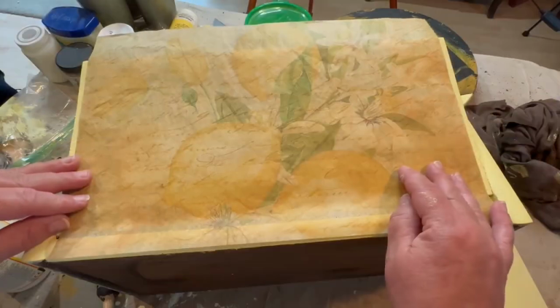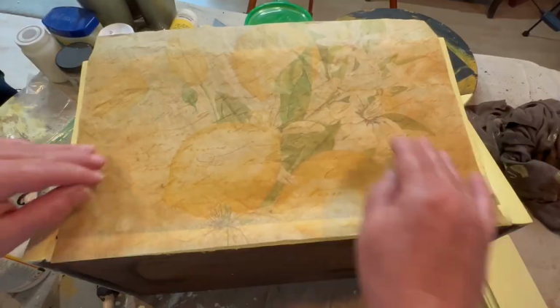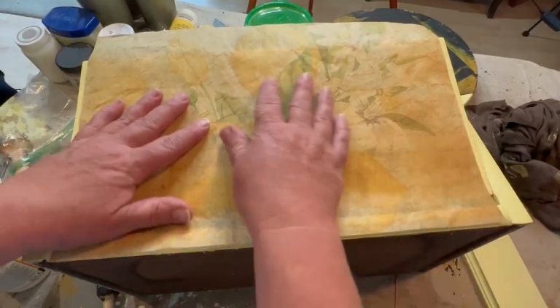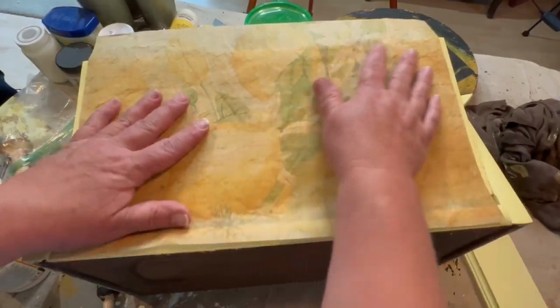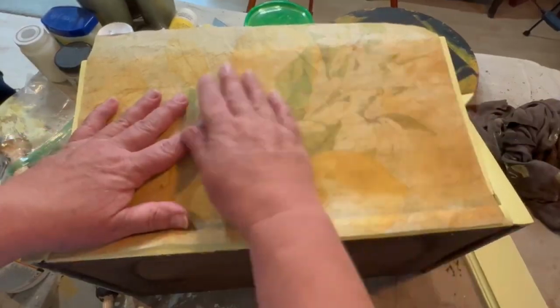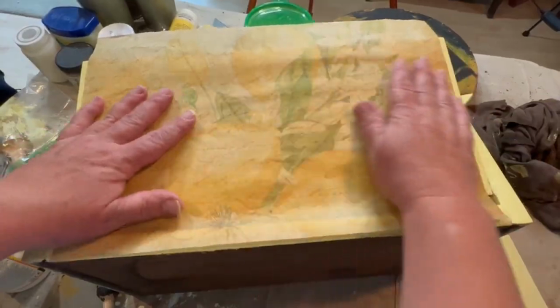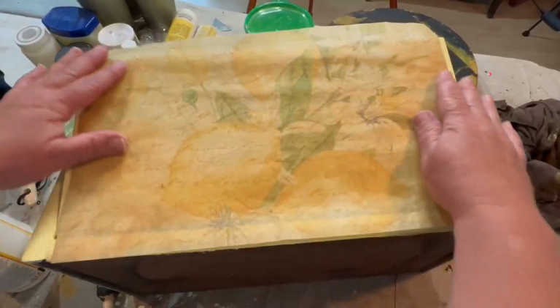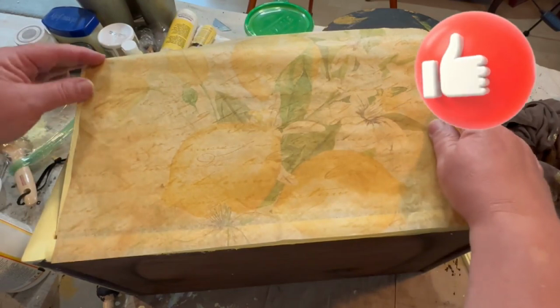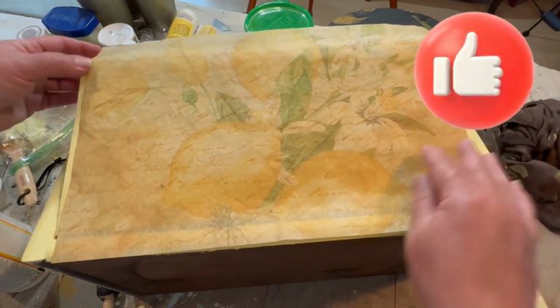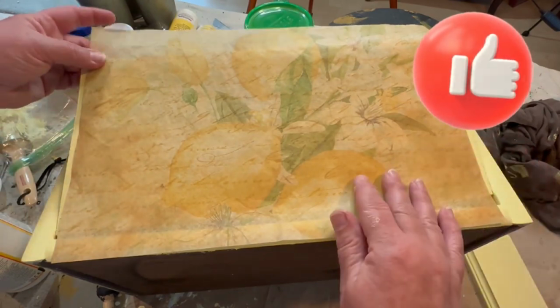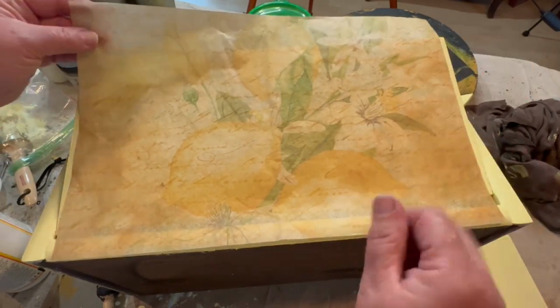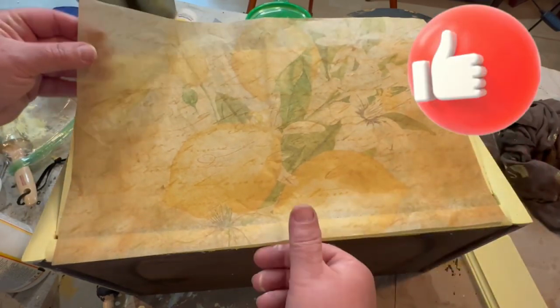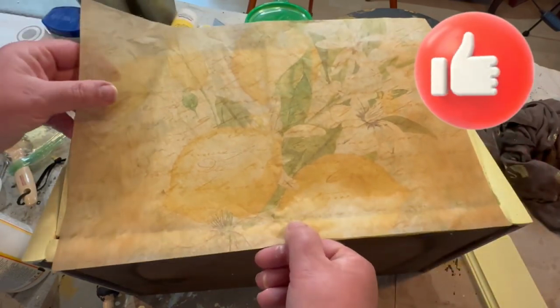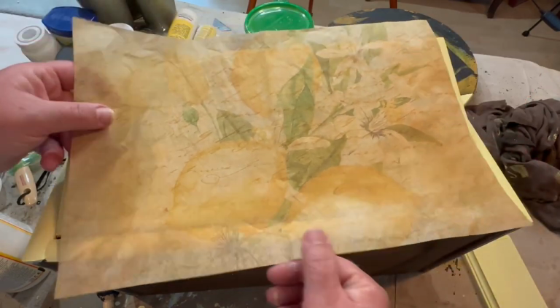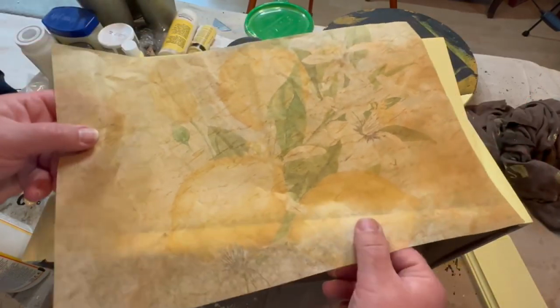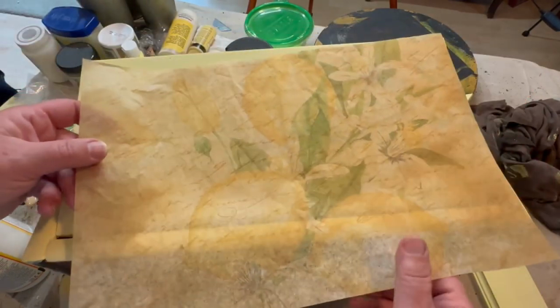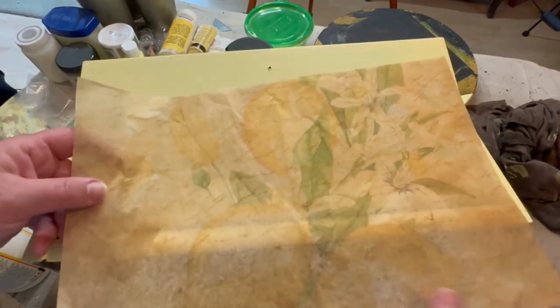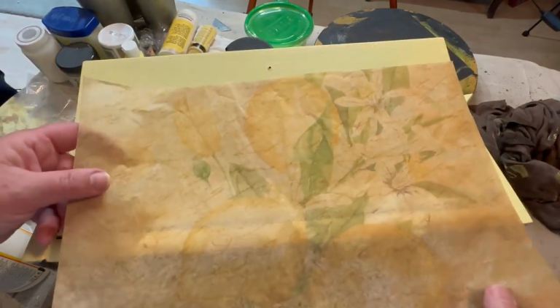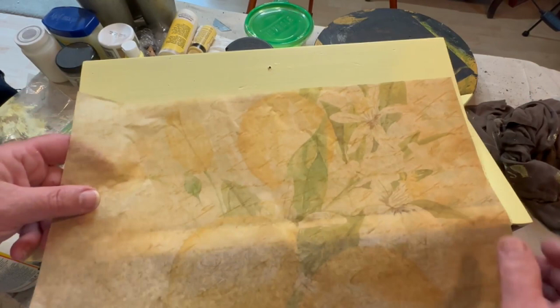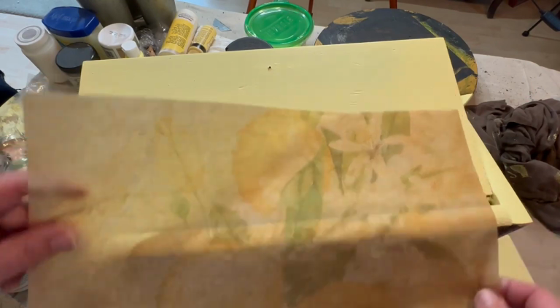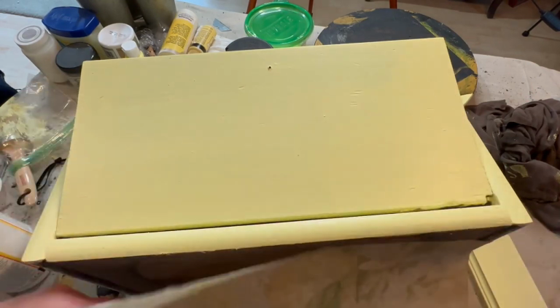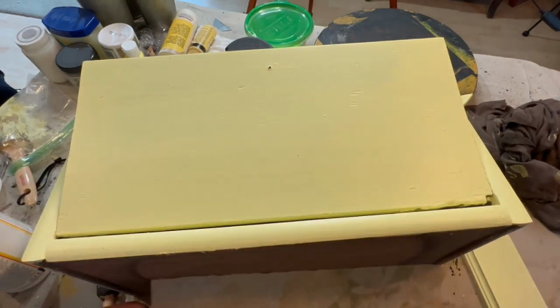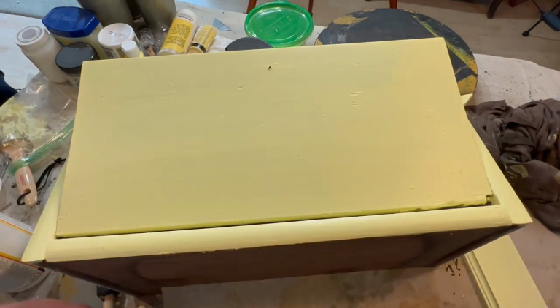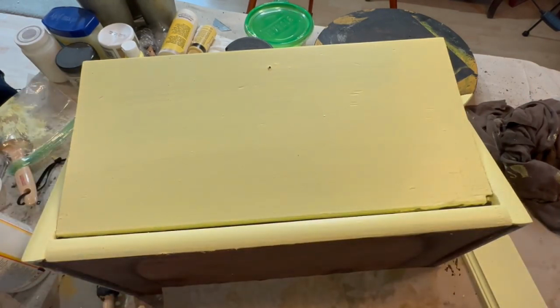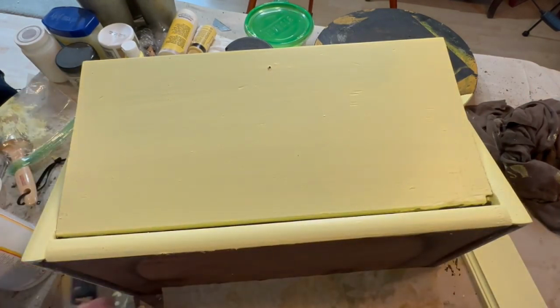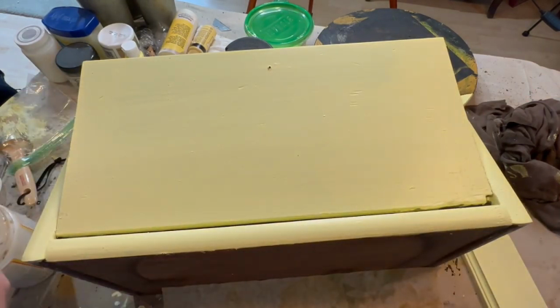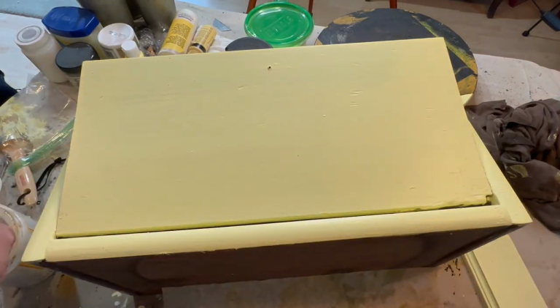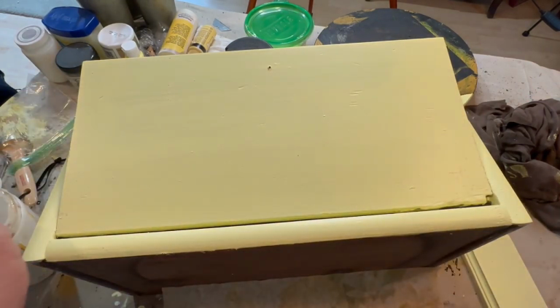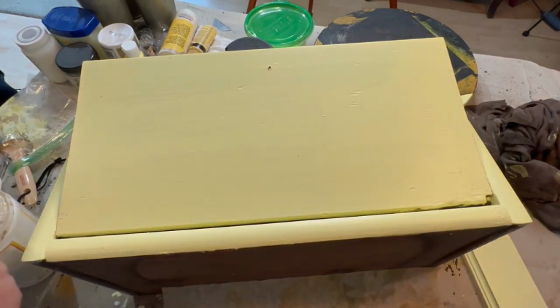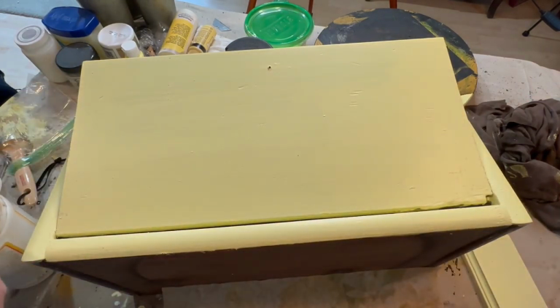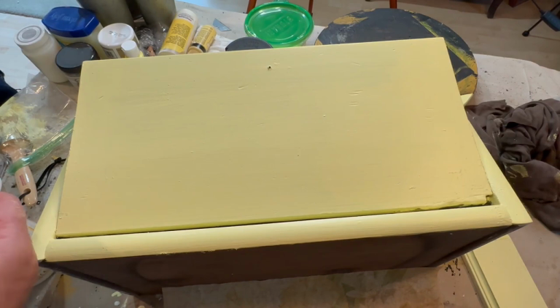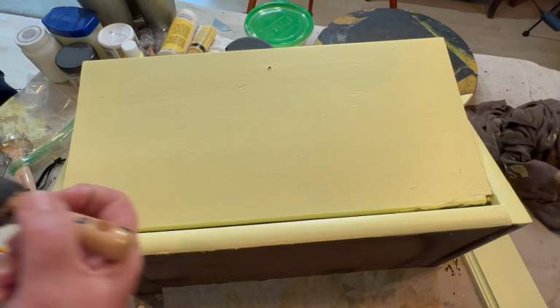It actually took three coats of that buttery yellow to cover up this bread box. So now I'm going to affix my decoupage paper on the front using some Mod Podge.